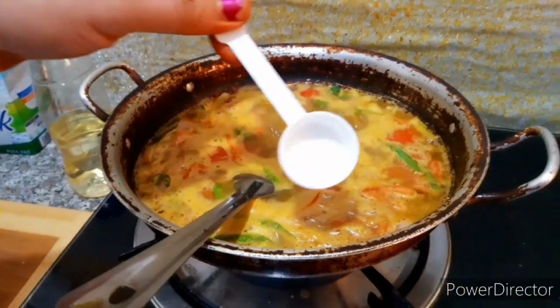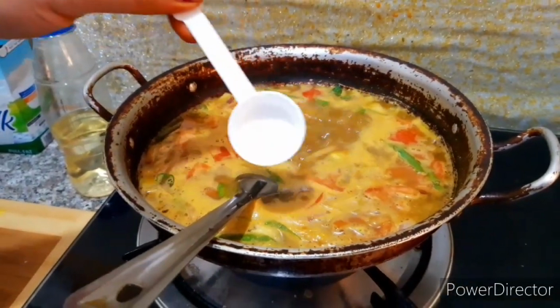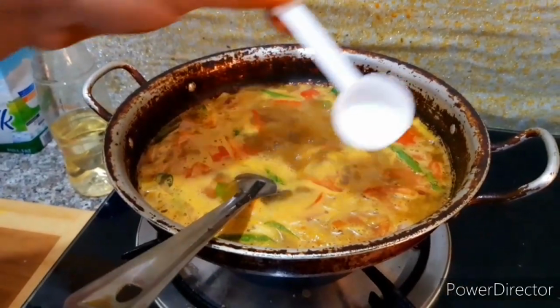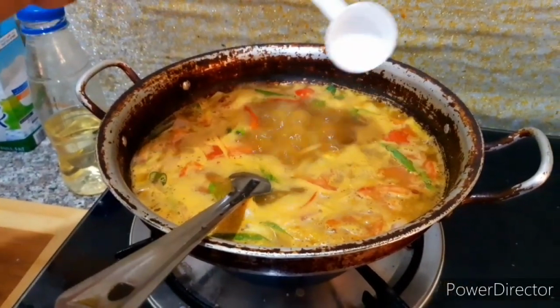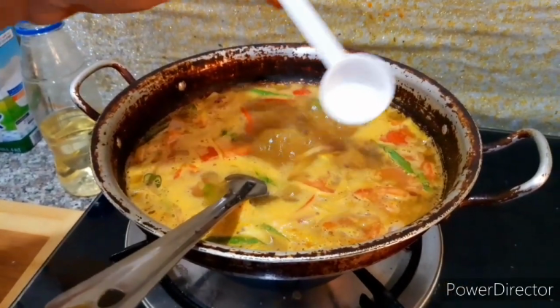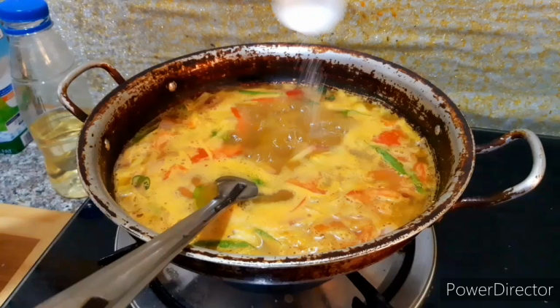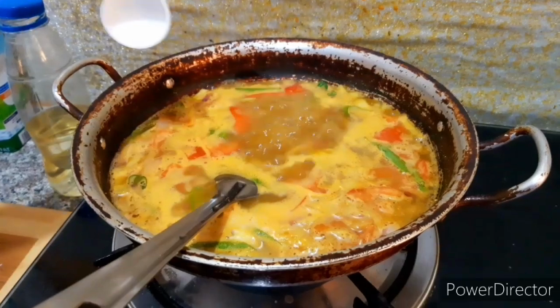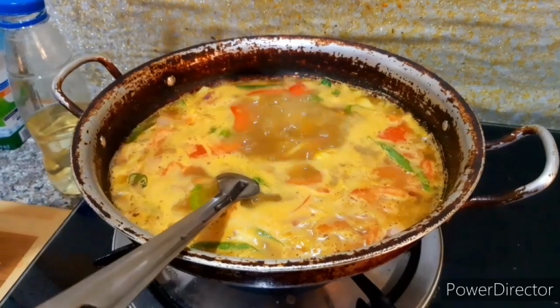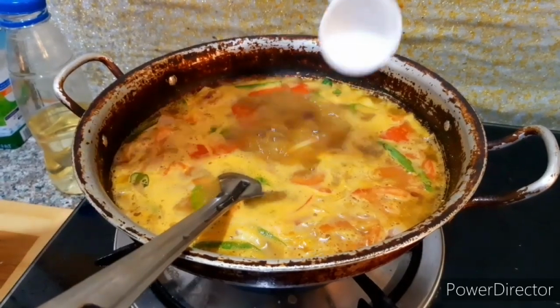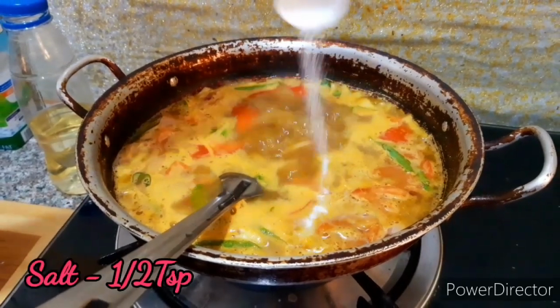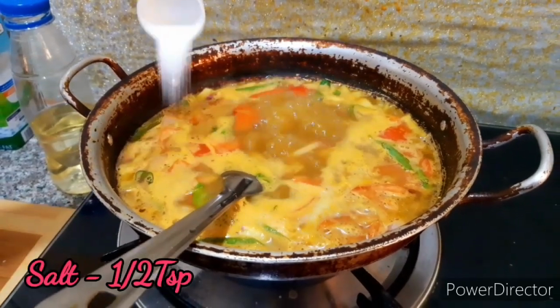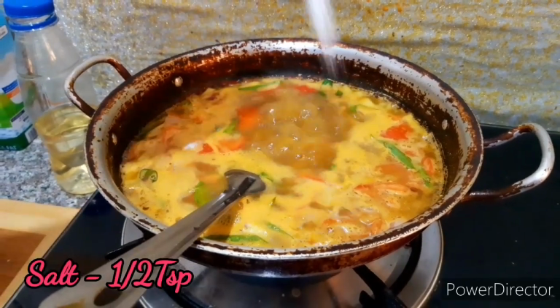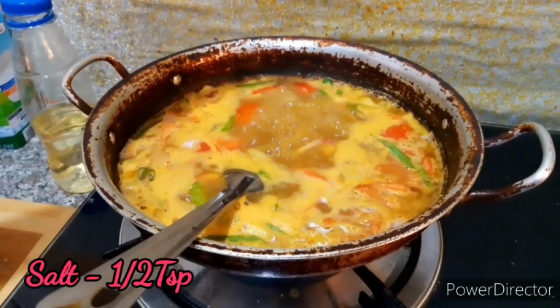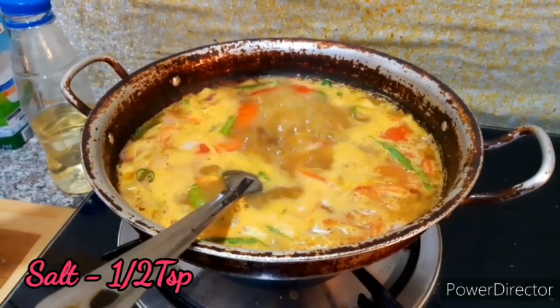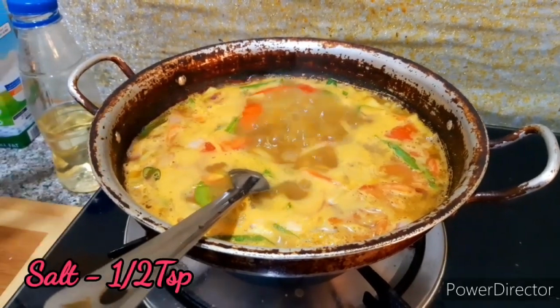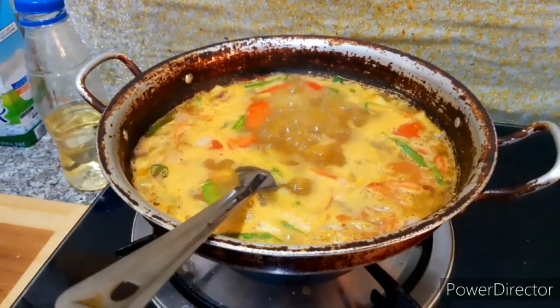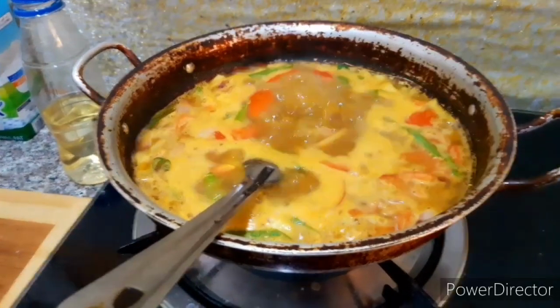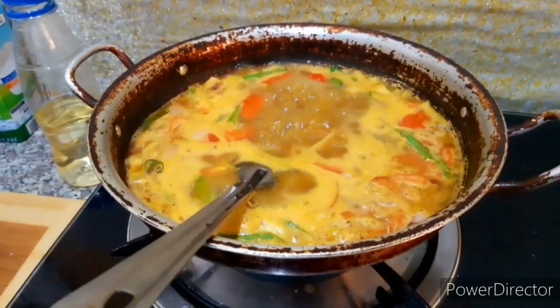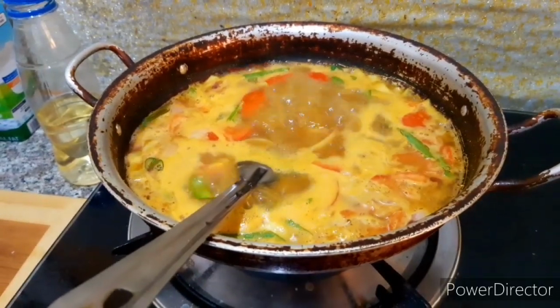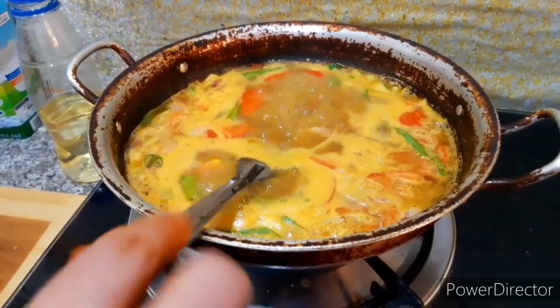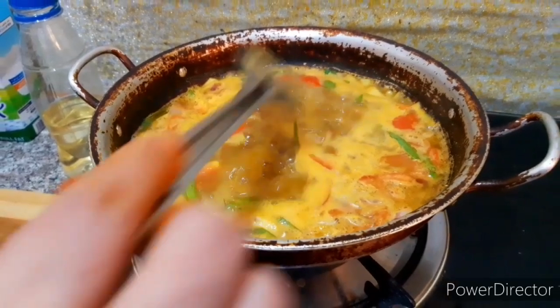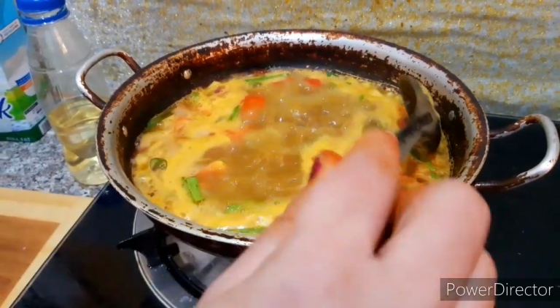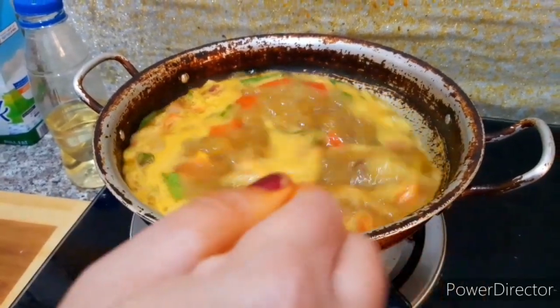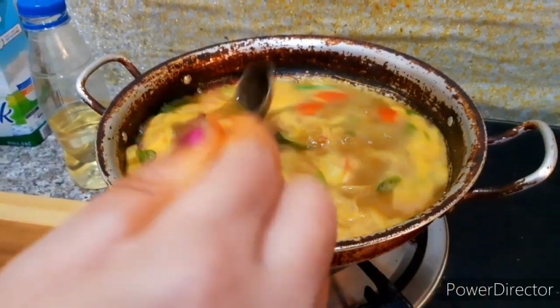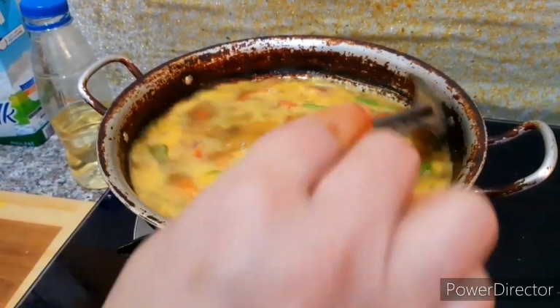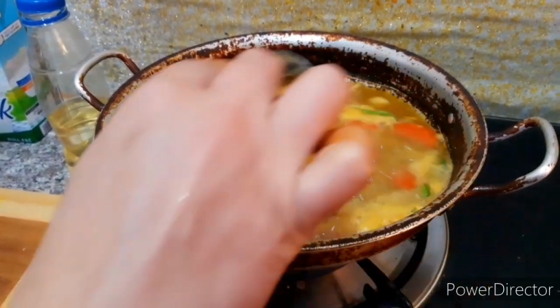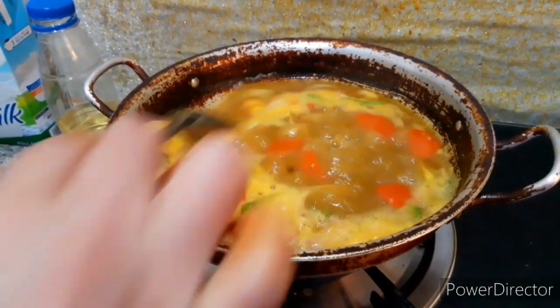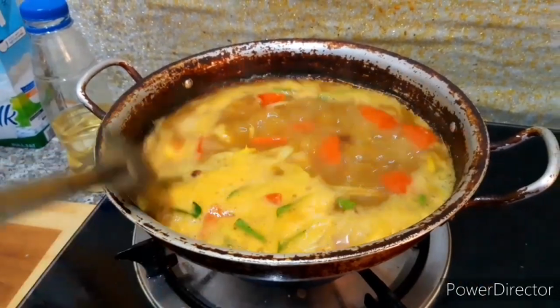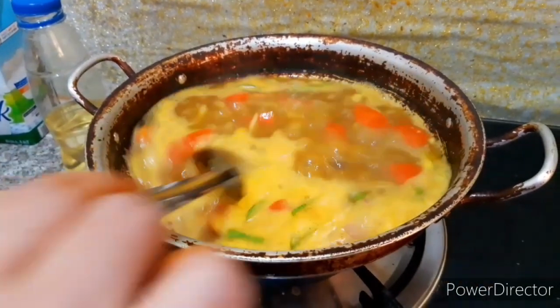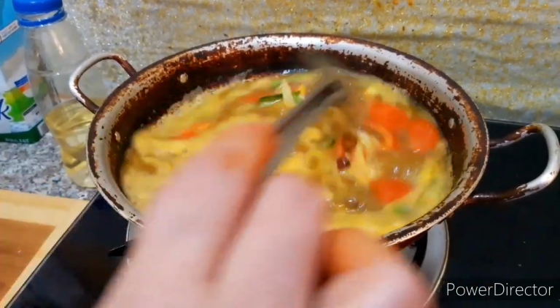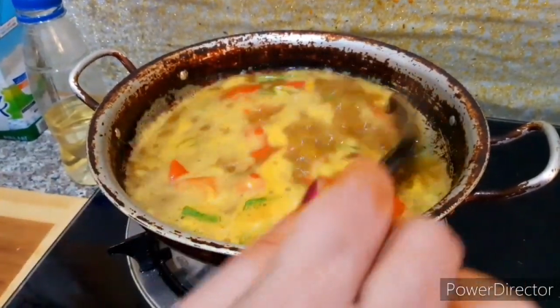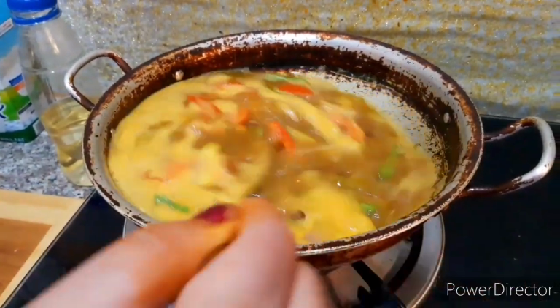Put it in a half teaspoon, and we put it in half a teaspoon.